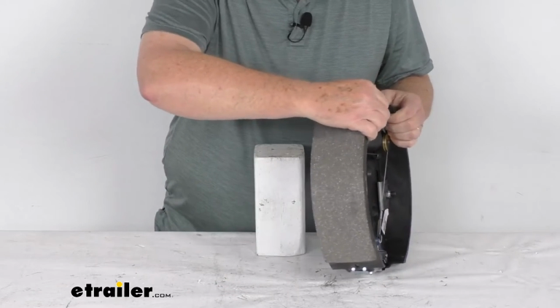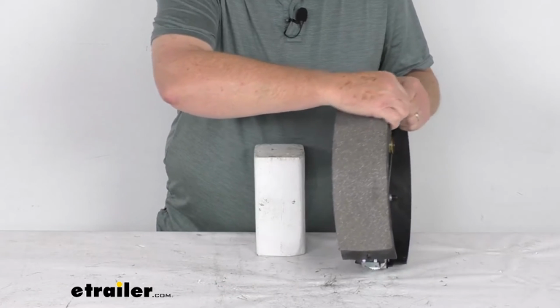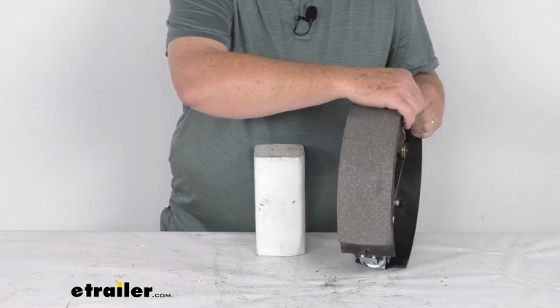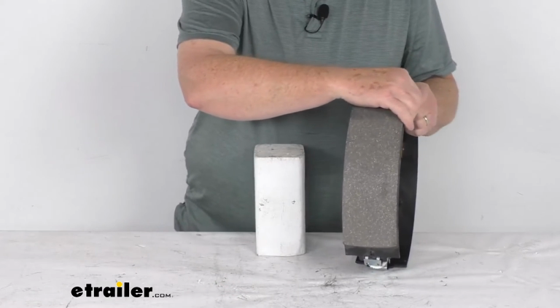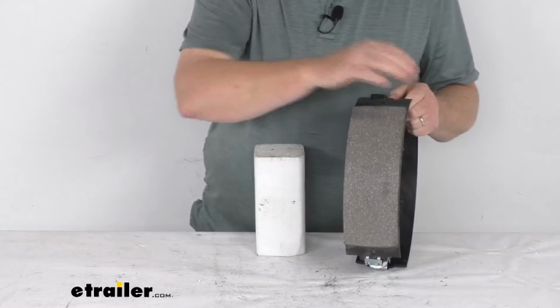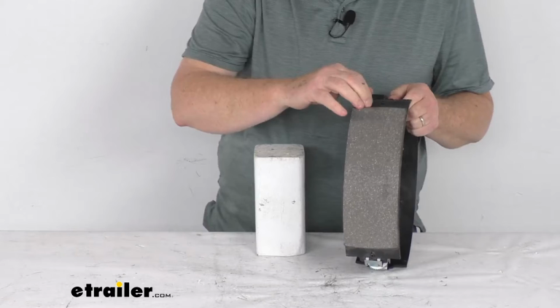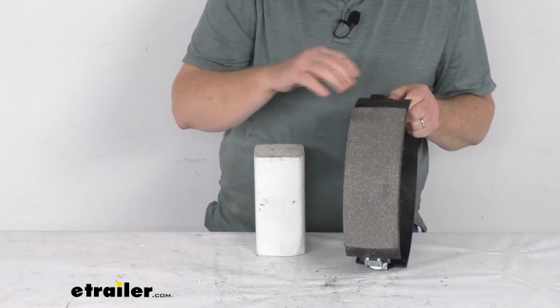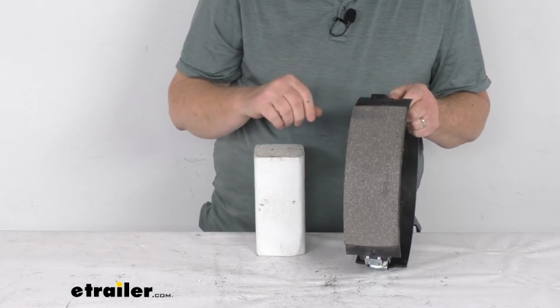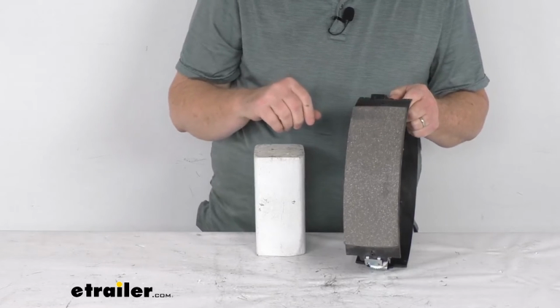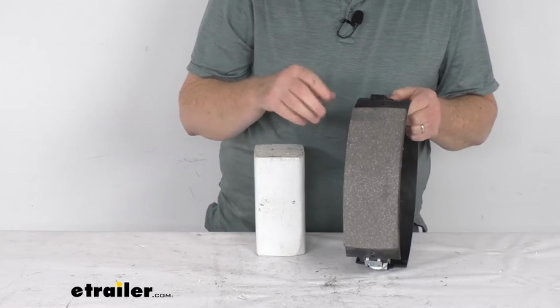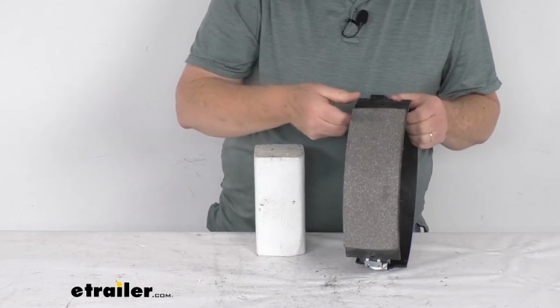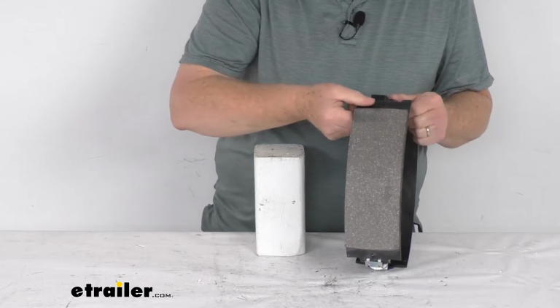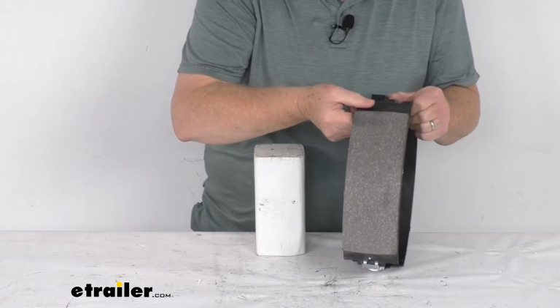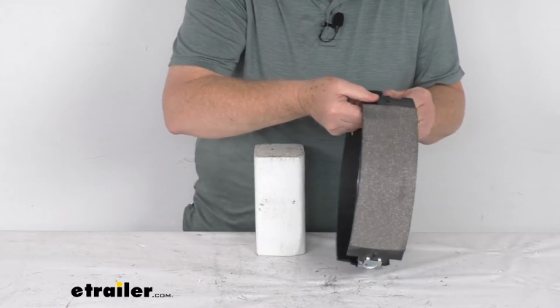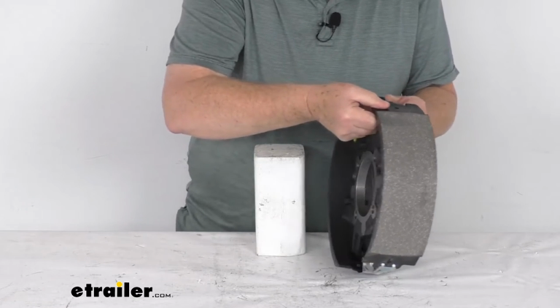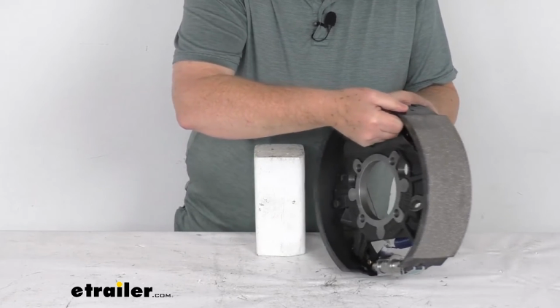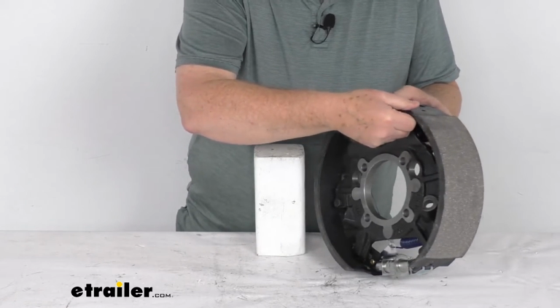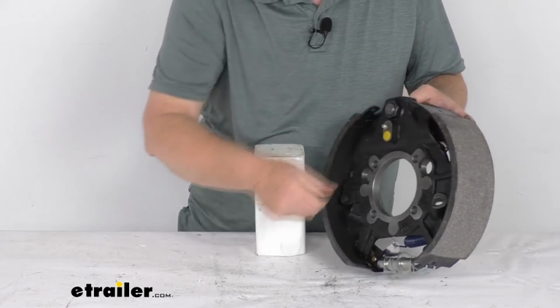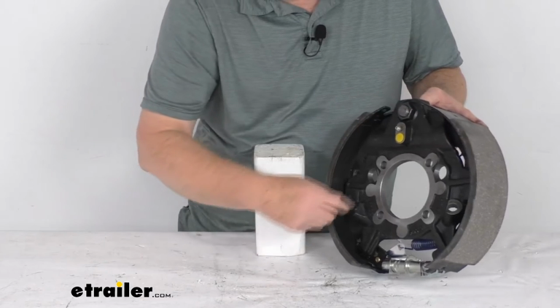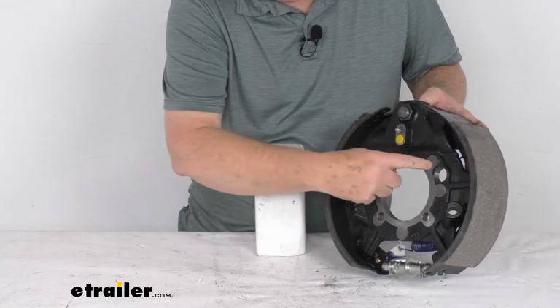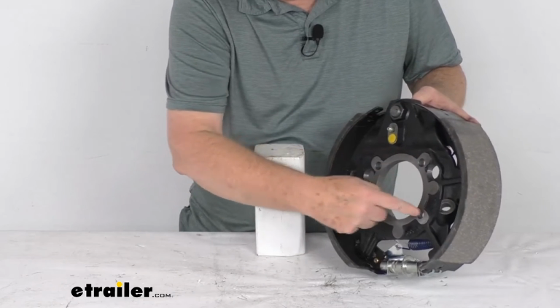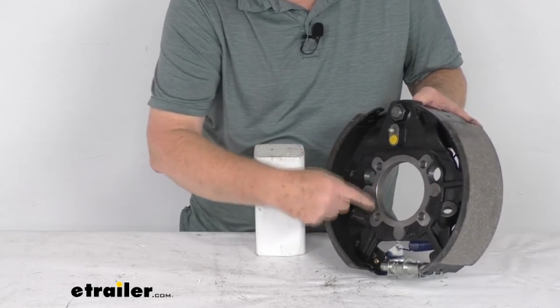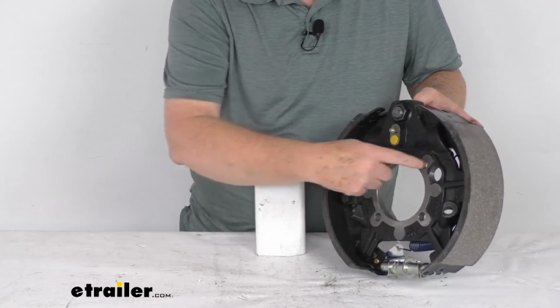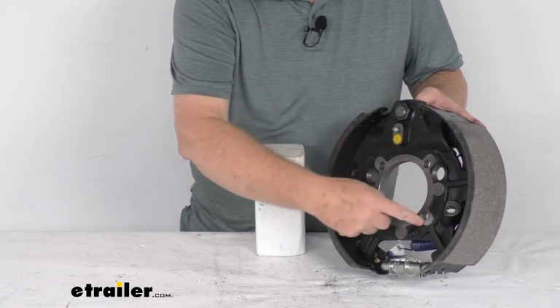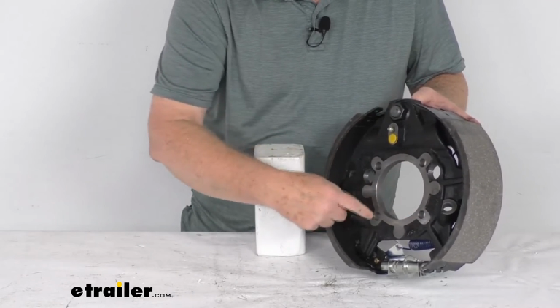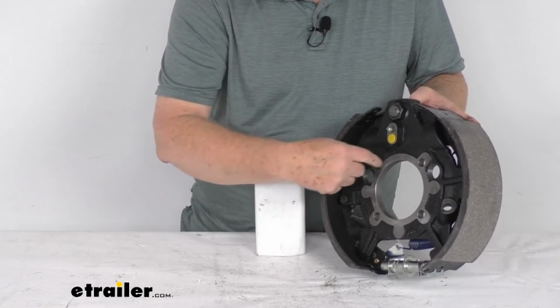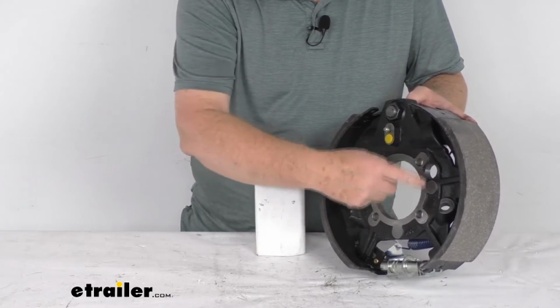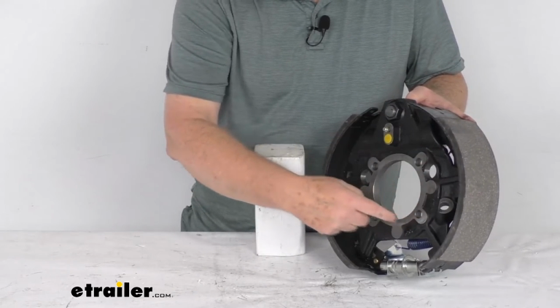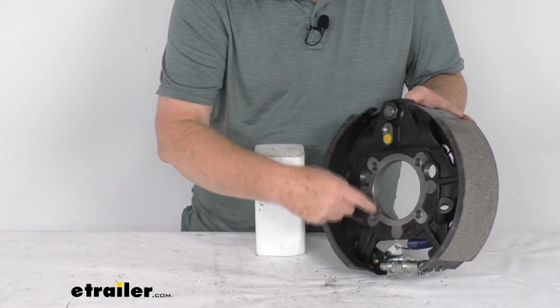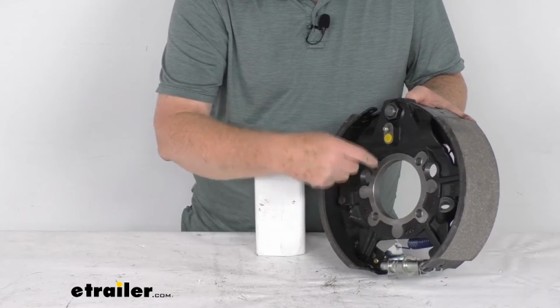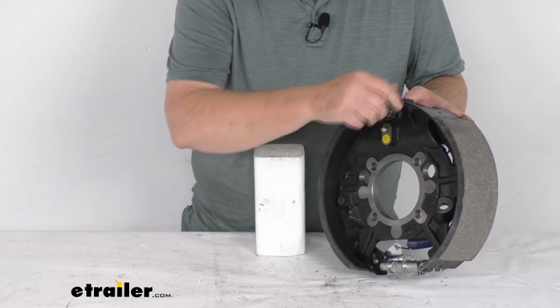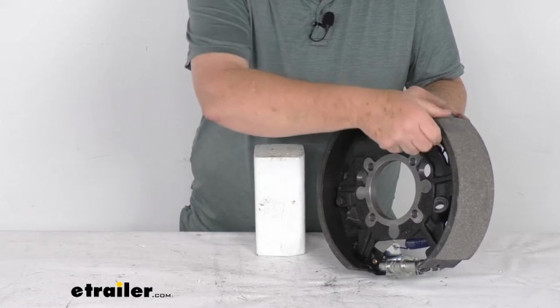The mounting hardware to install this is not included — we do sell that separately. It's usually listed on the product page as a related product. If you turn this to the back, you can see the four holes. It is designed to mount to a four-bolt brake mounting flange.